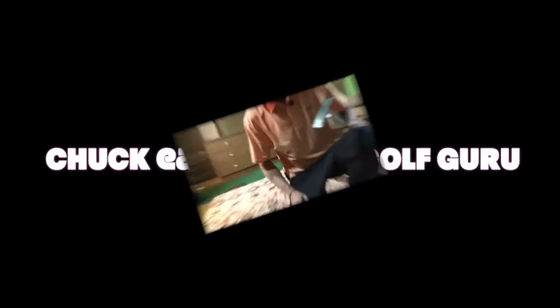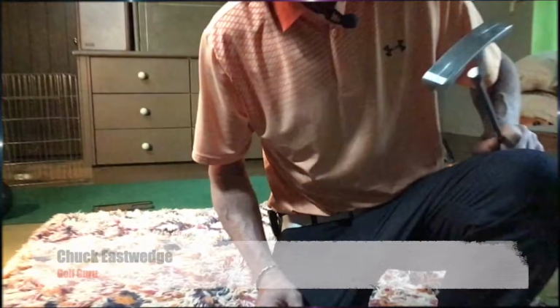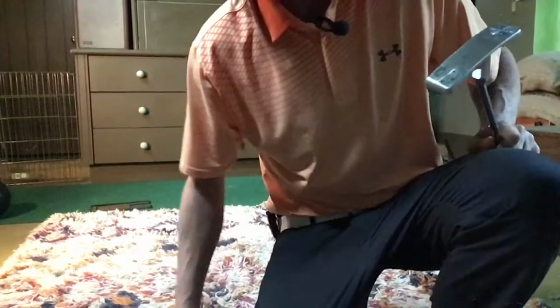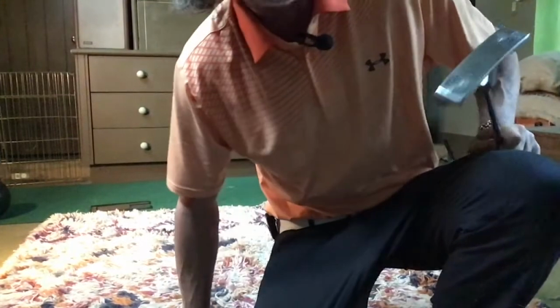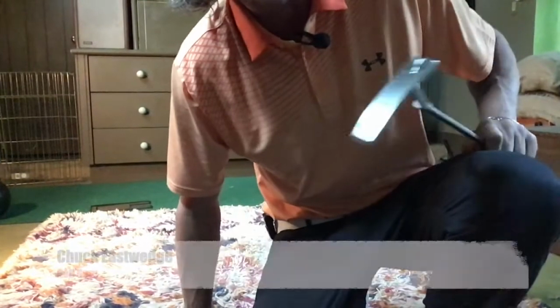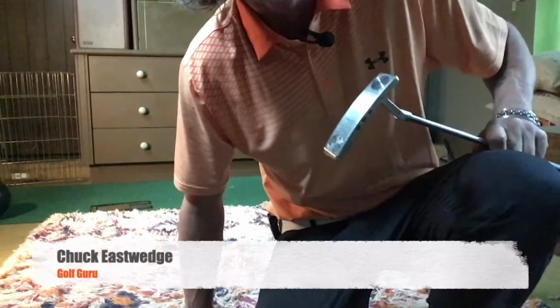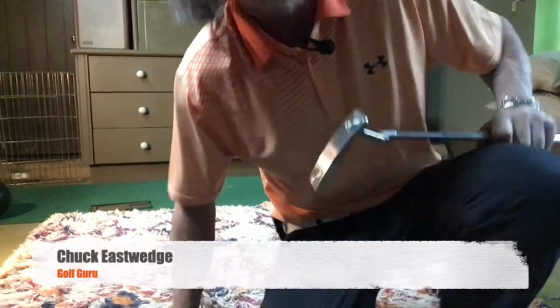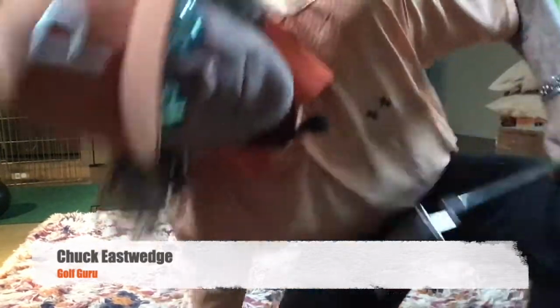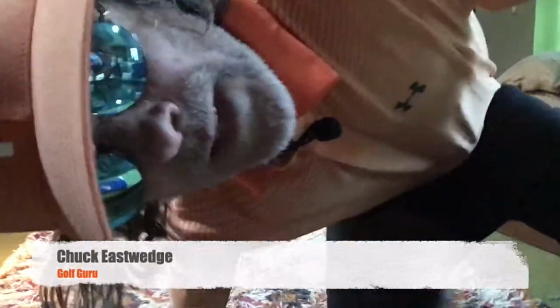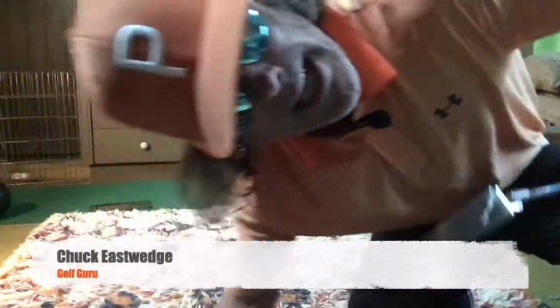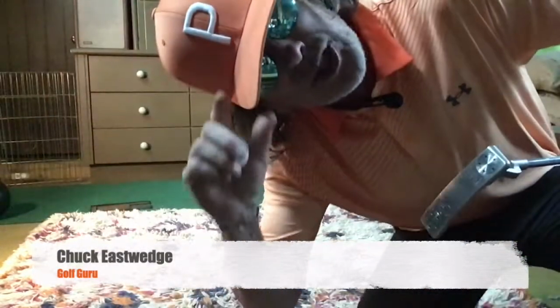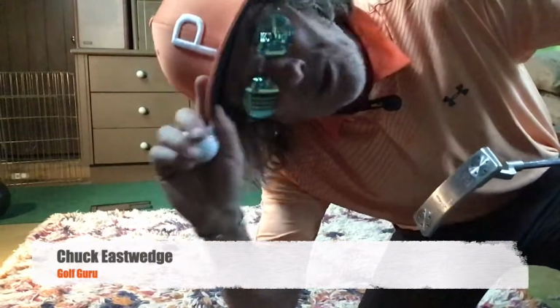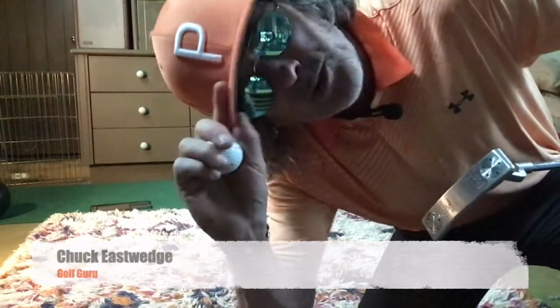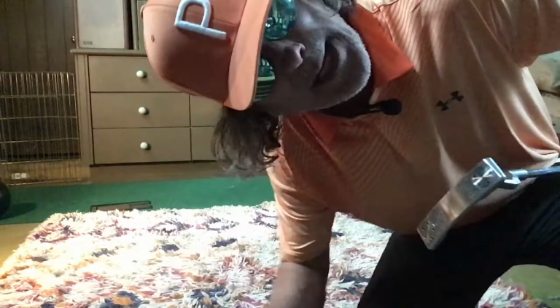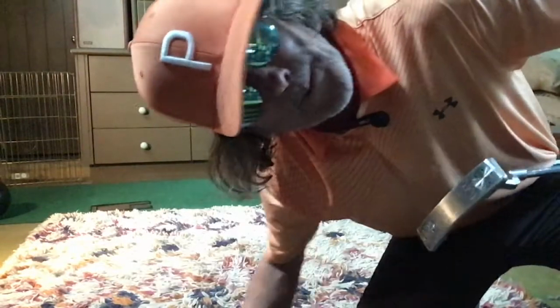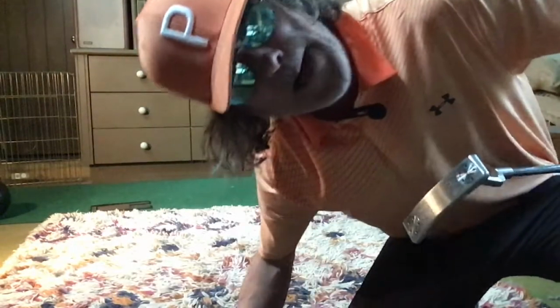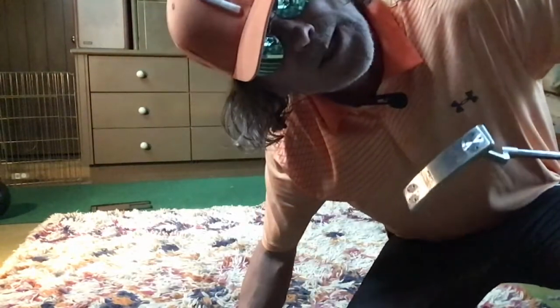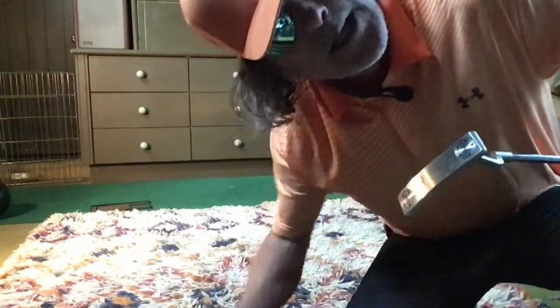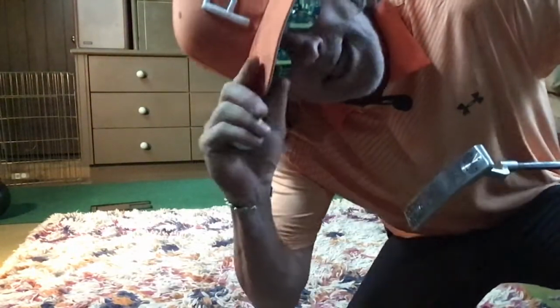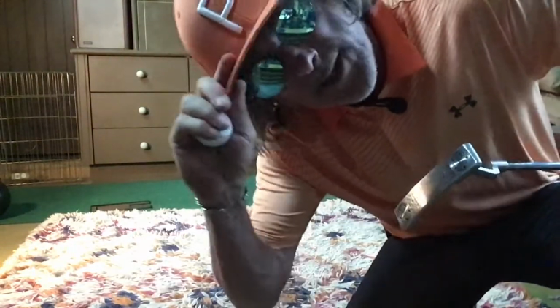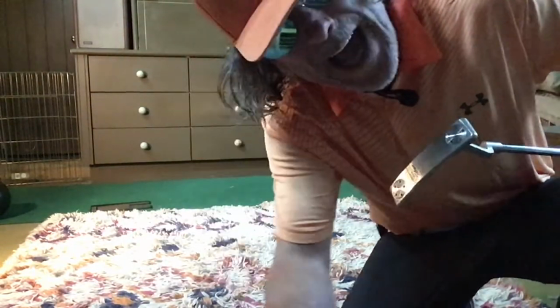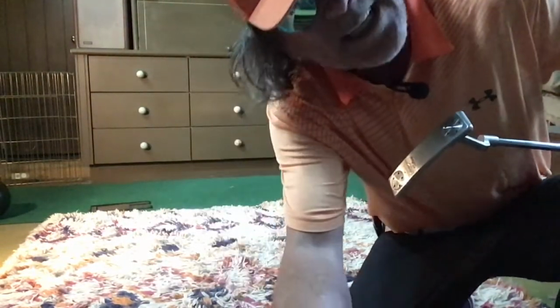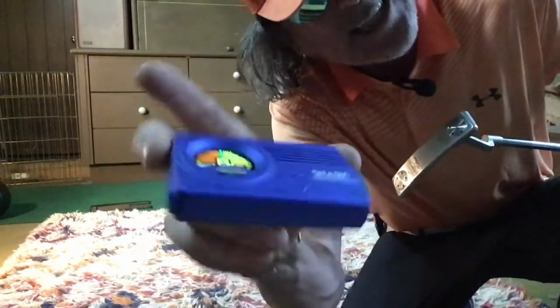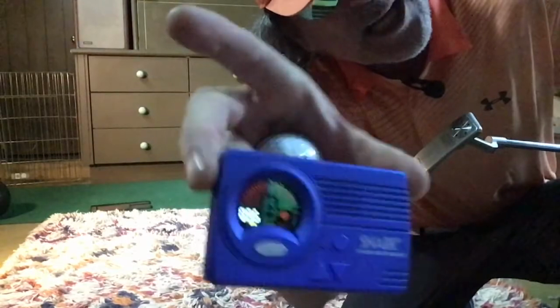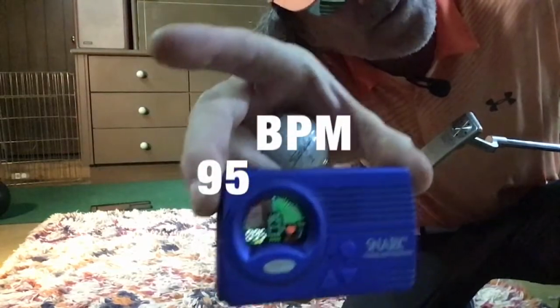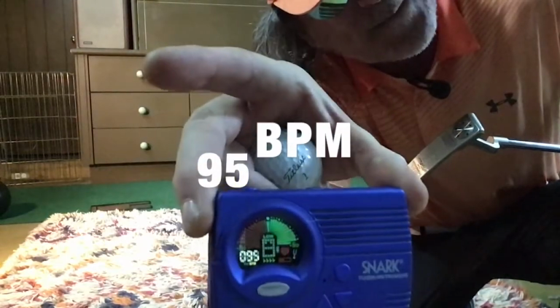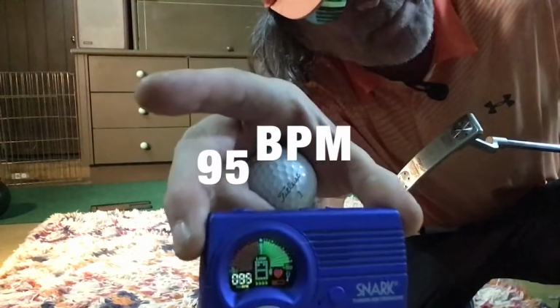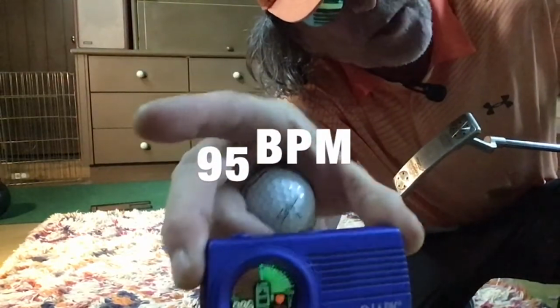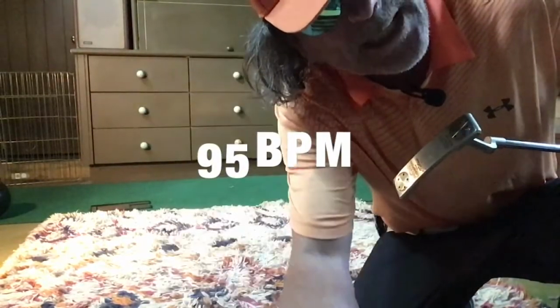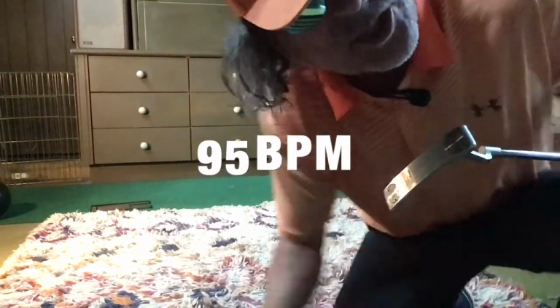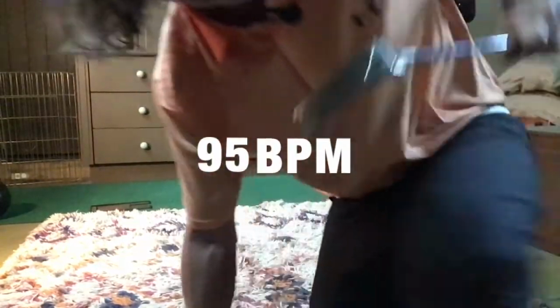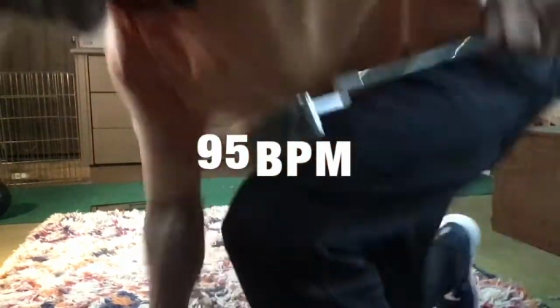Hey, this is Chuck Eastwedge. You want to putt like Ricky Fowler? Well, it takes more than just a hat - it takes a tempo of 95 beats per minute, and I'm going to show you how he does it.